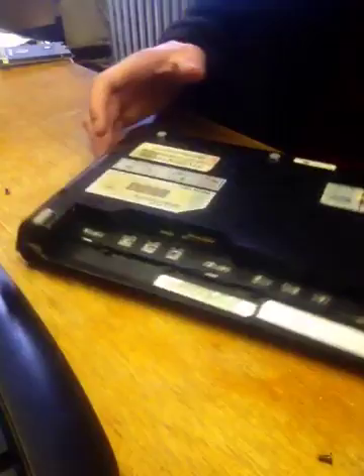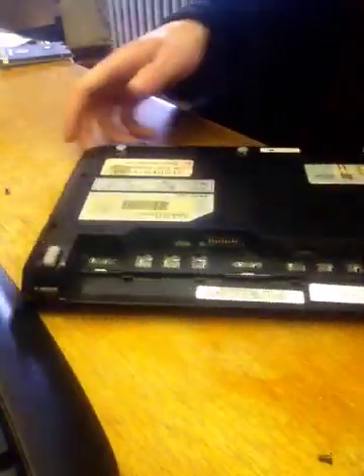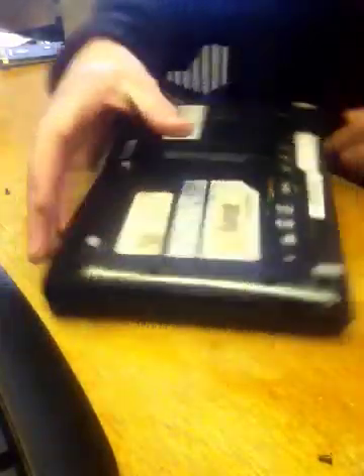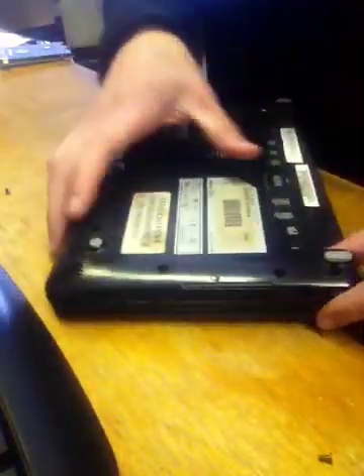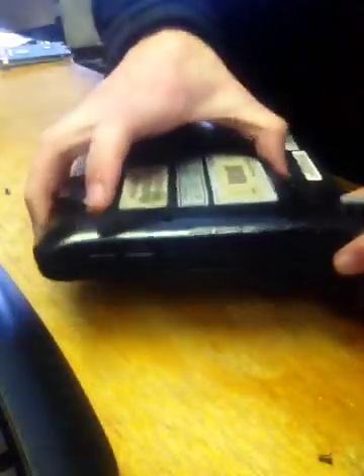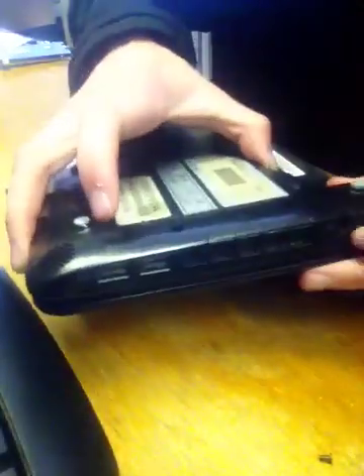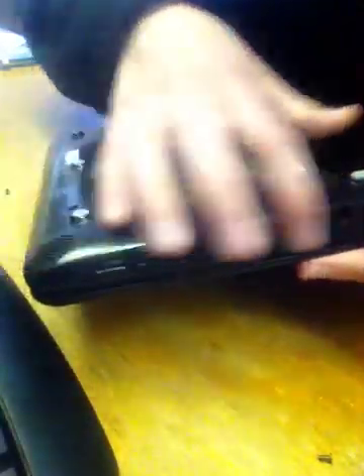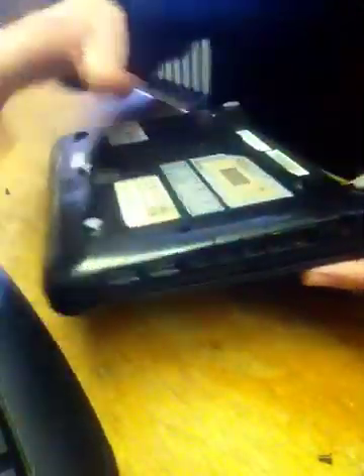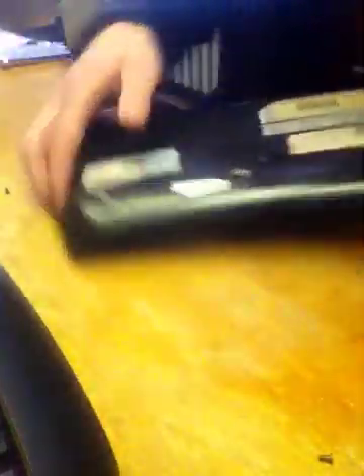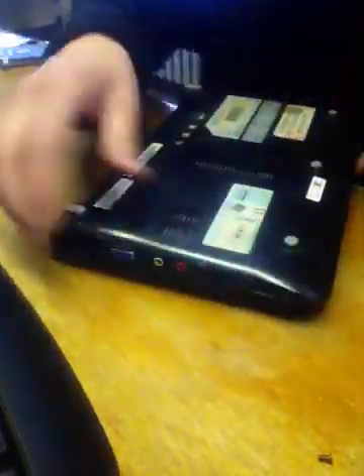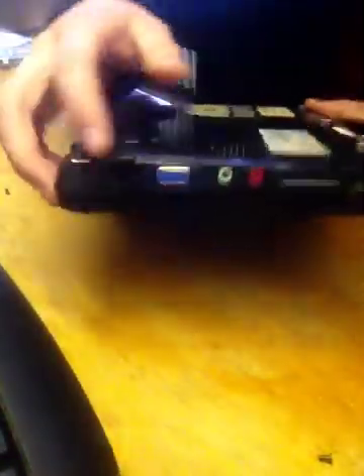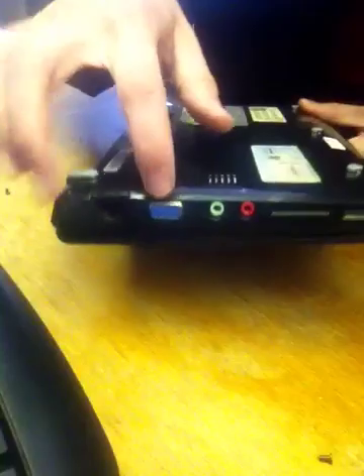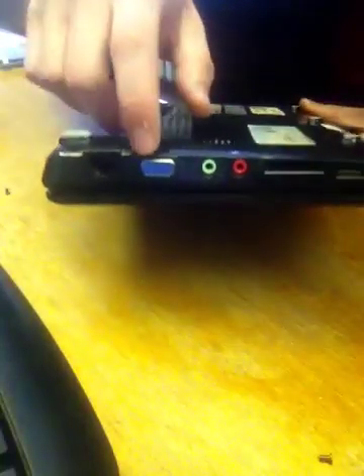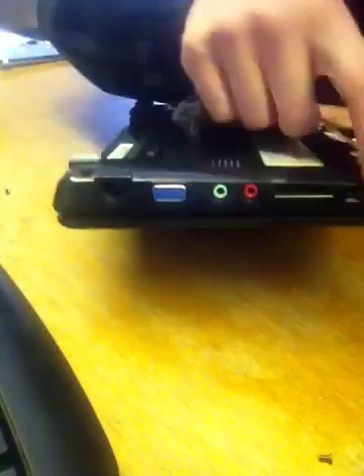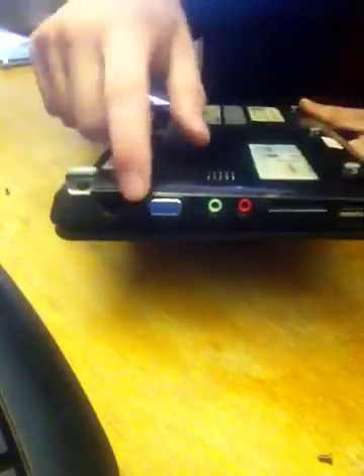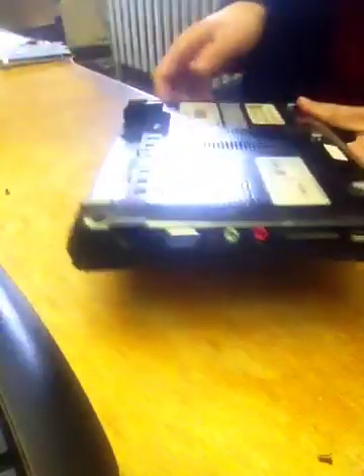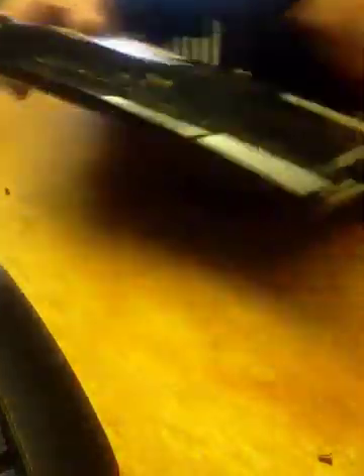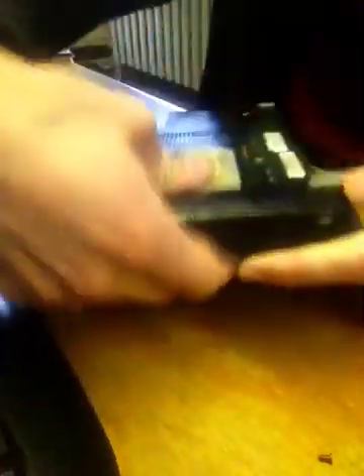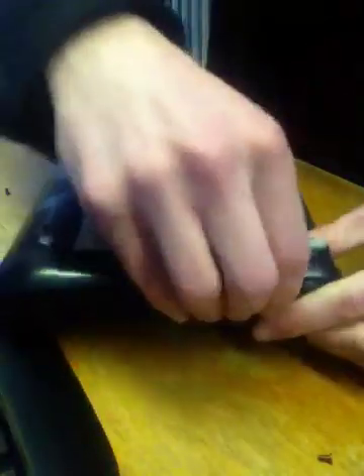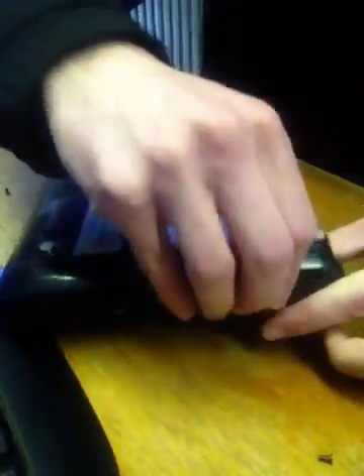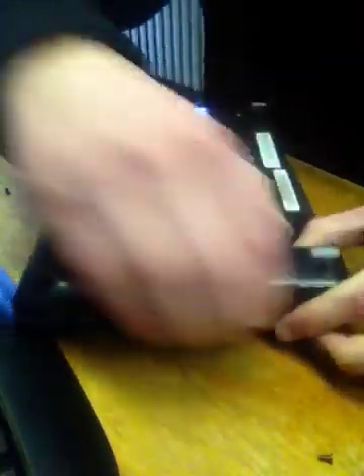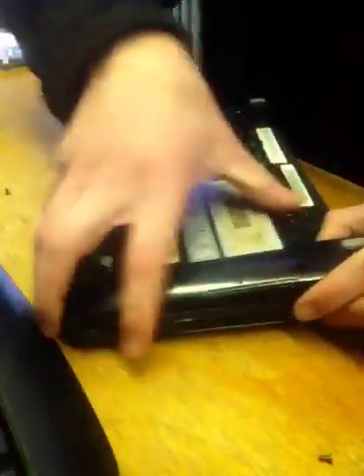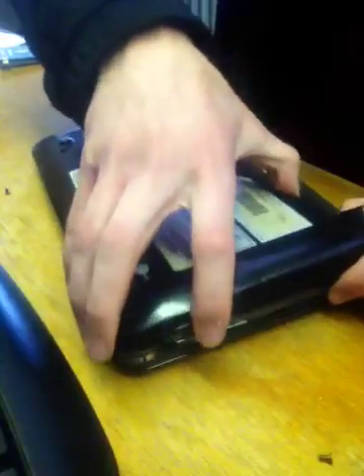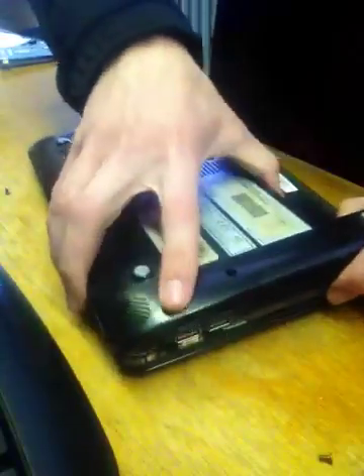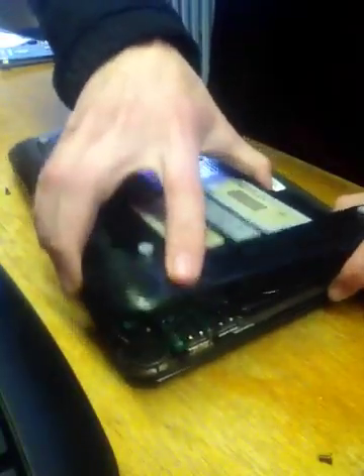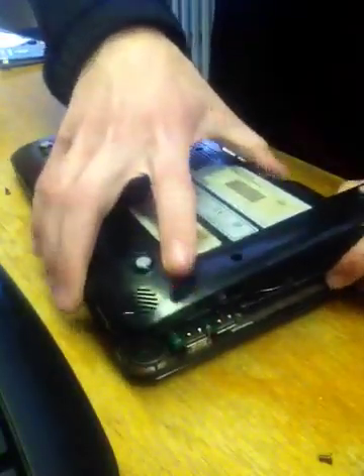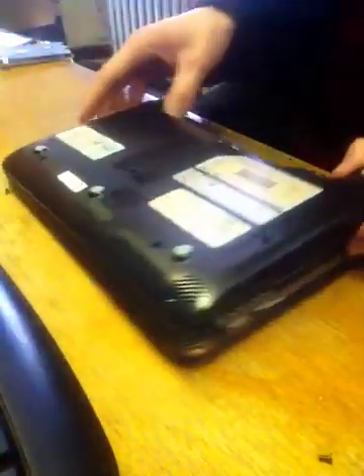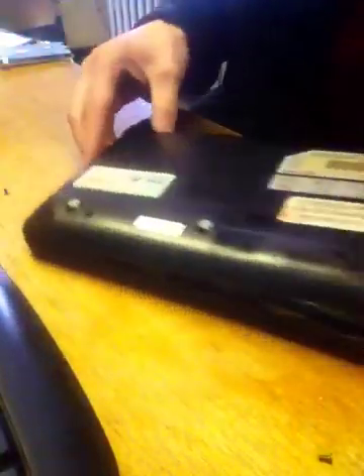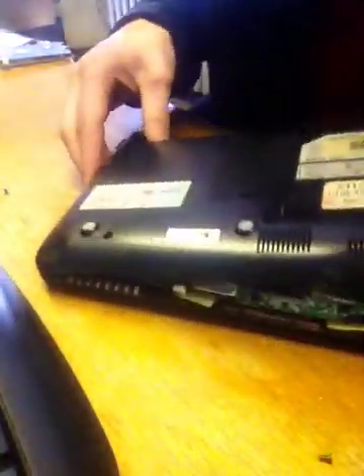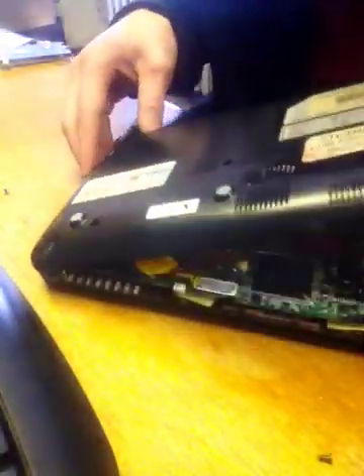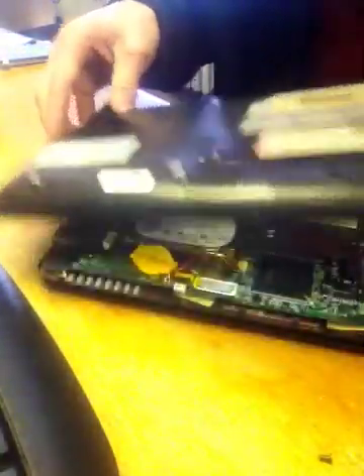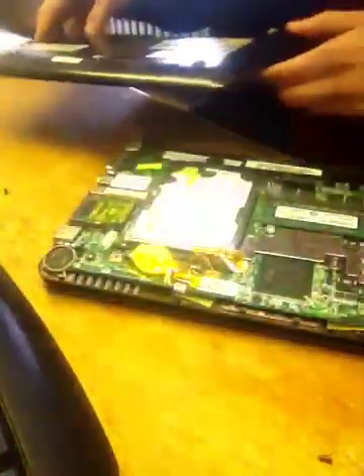Once you have all the screws out, I like to start on this side with the USB ports because you have to work it over all these. Pull up here, work your way over, and slide it off the back.